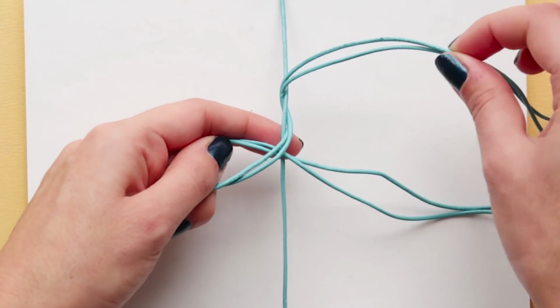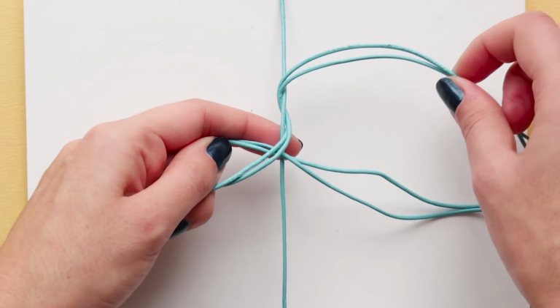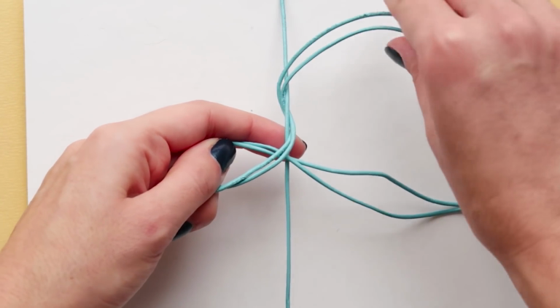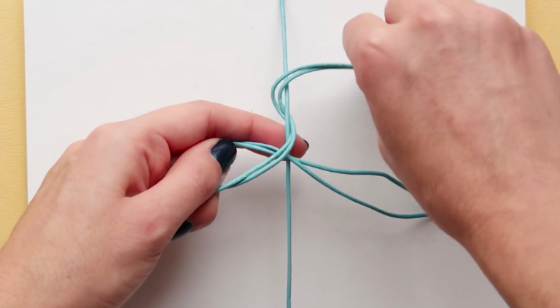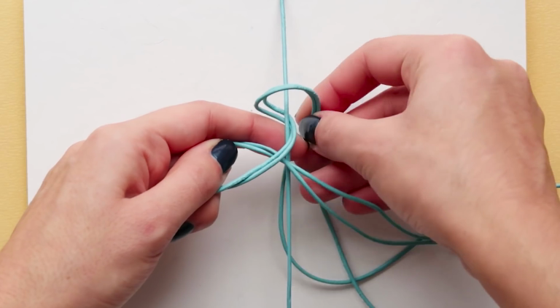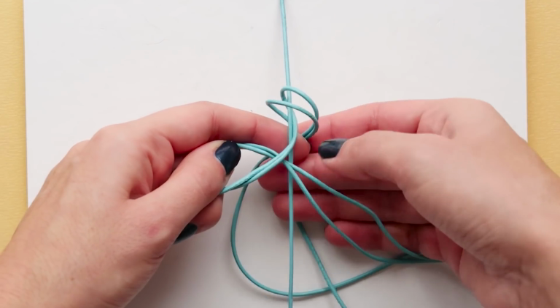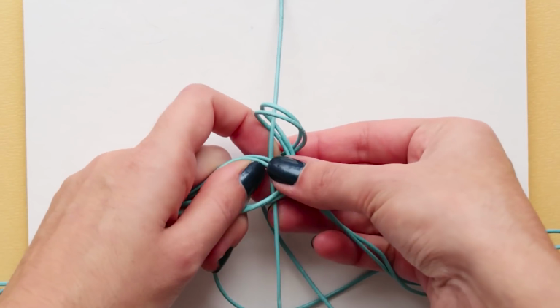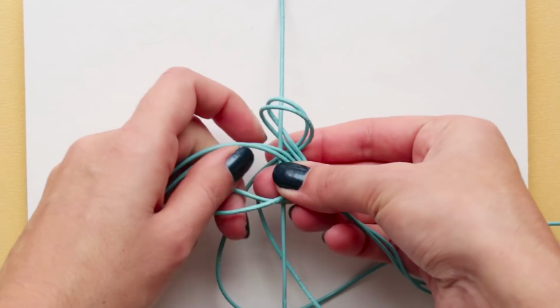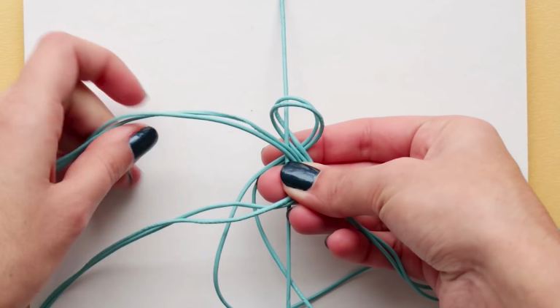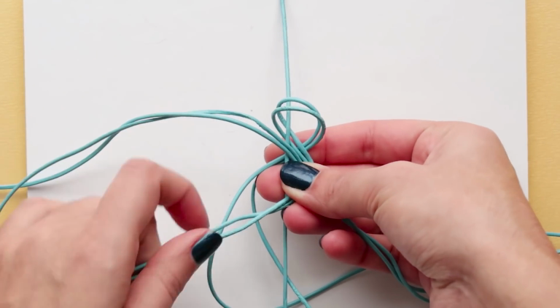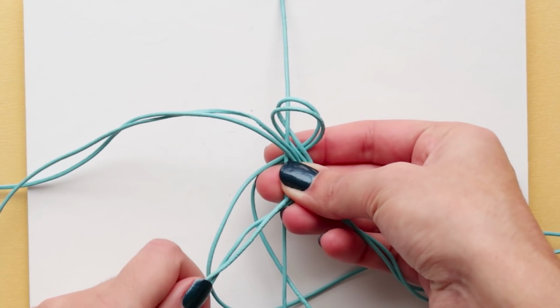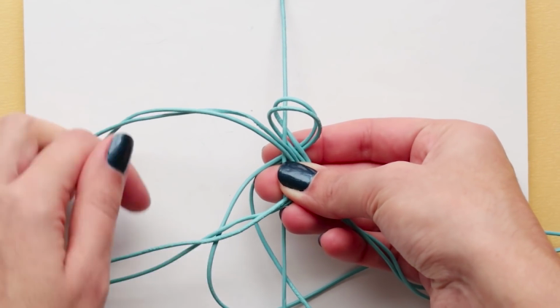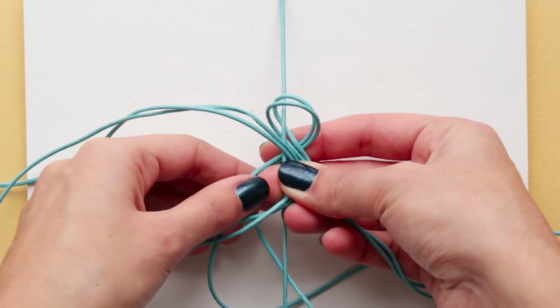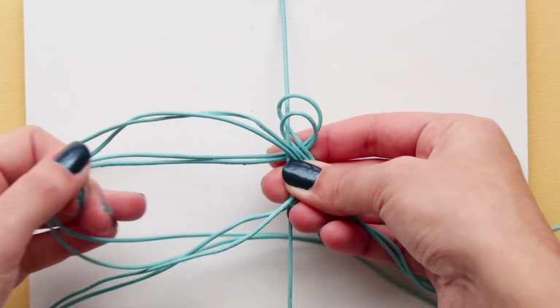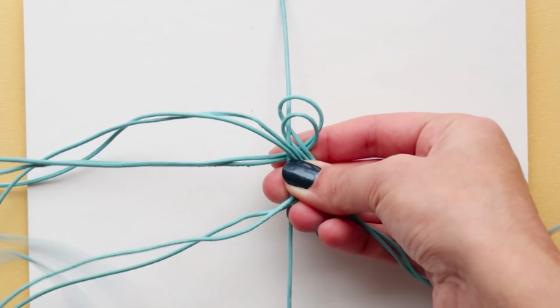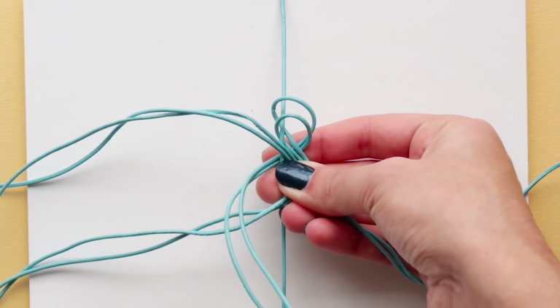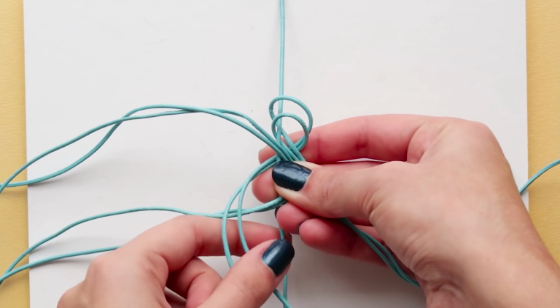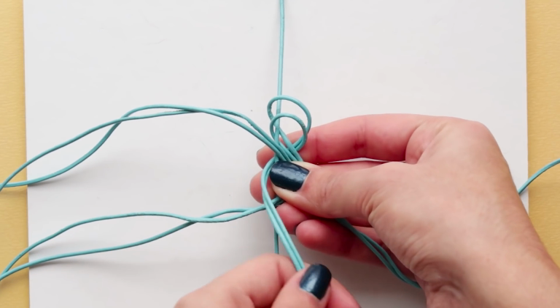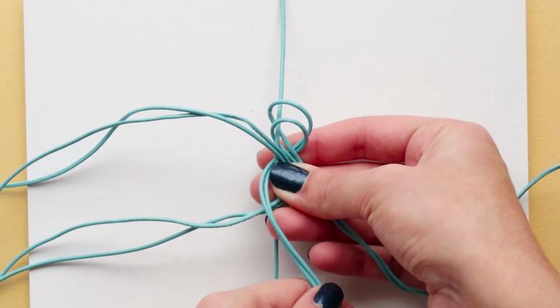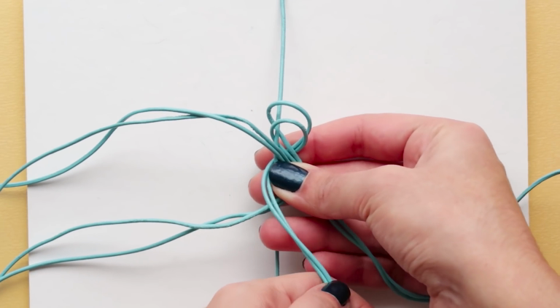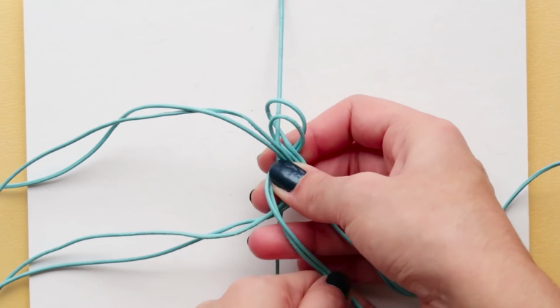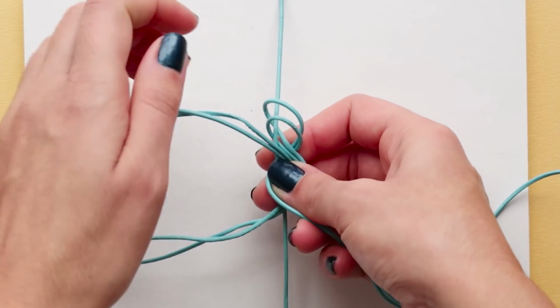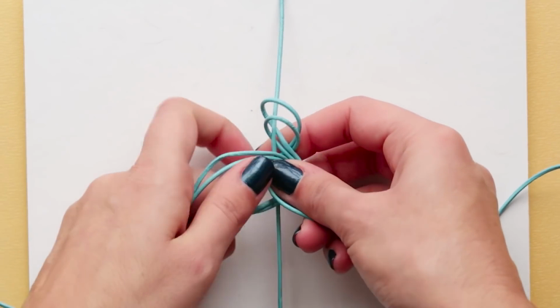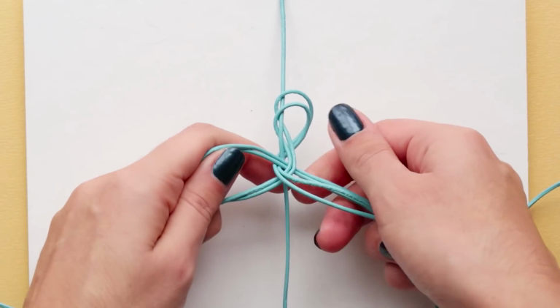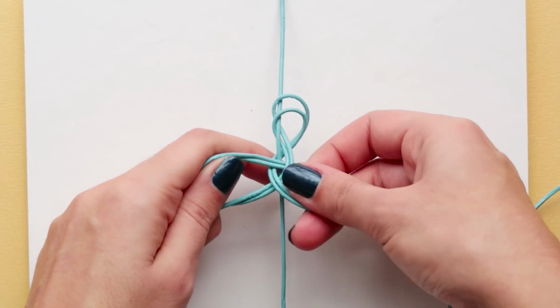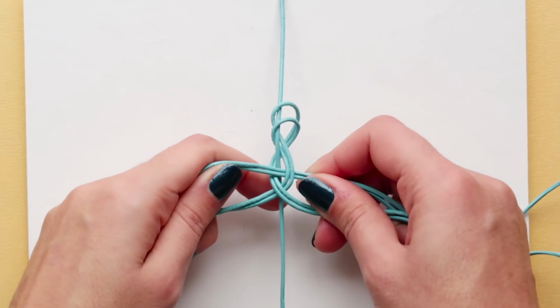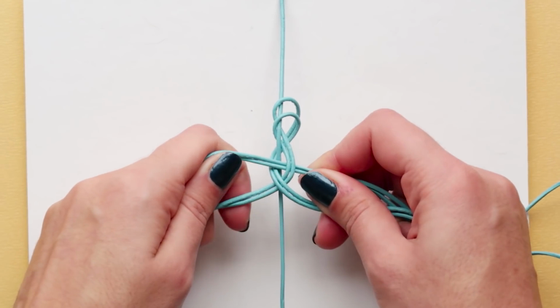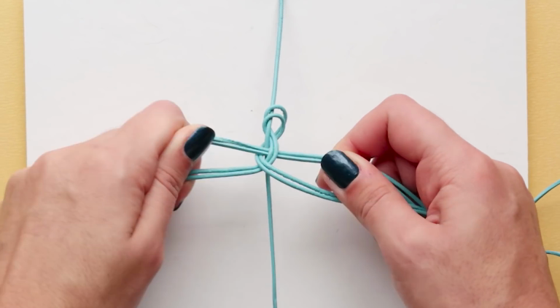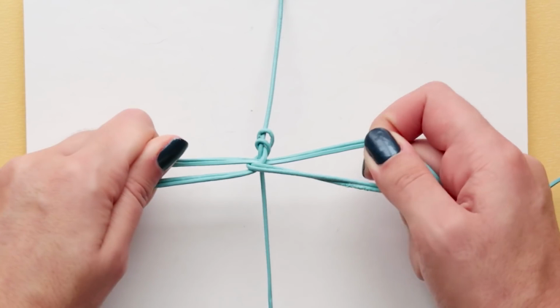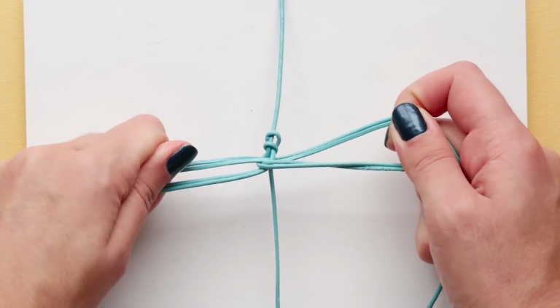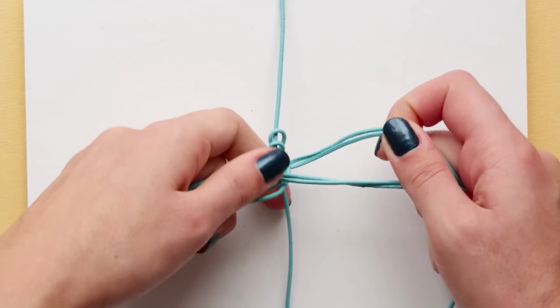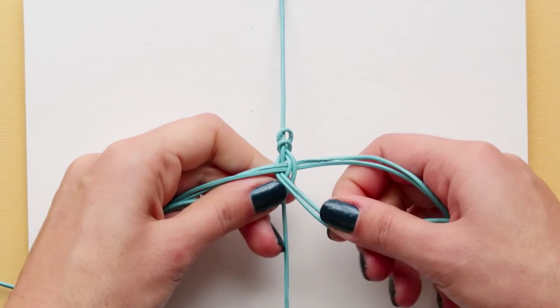Then do the same with the right cords — bring them under, in through the middle of the left cords, and cross them over the cords at the bottom again. Tighten it and repeat the process.